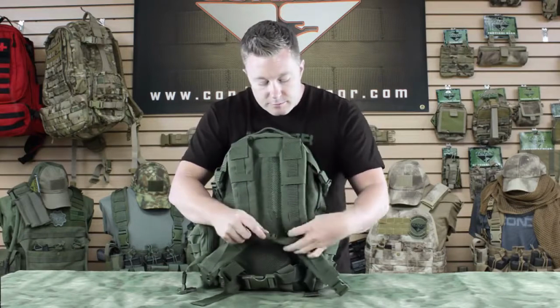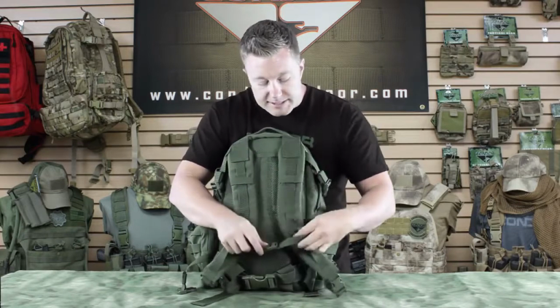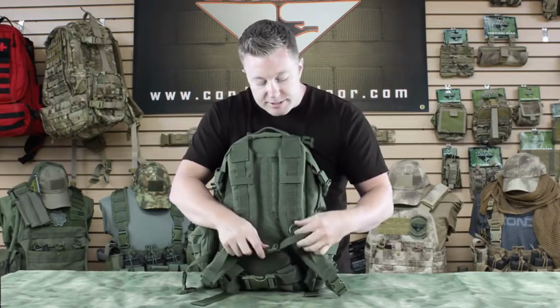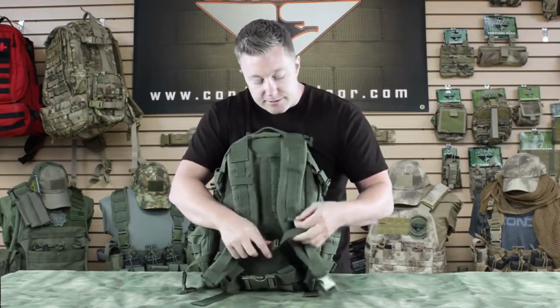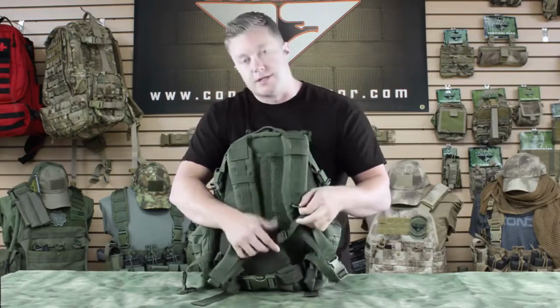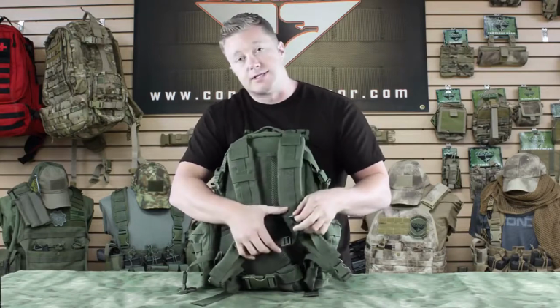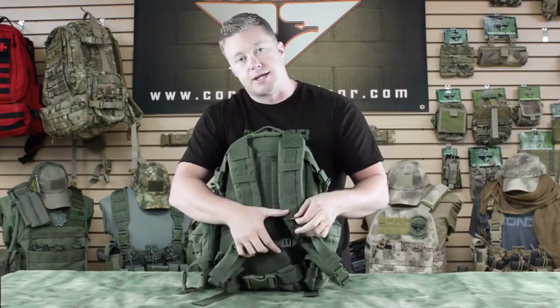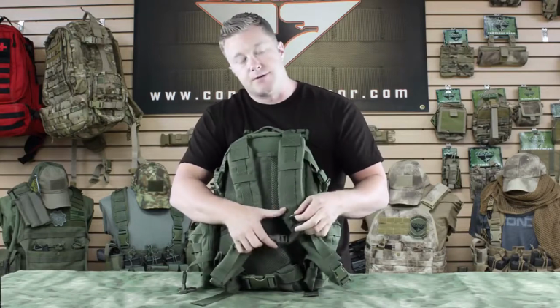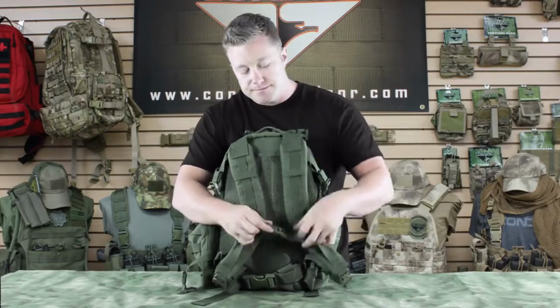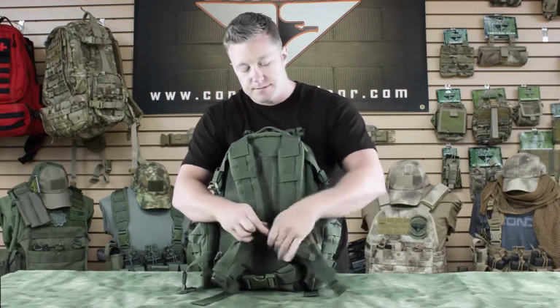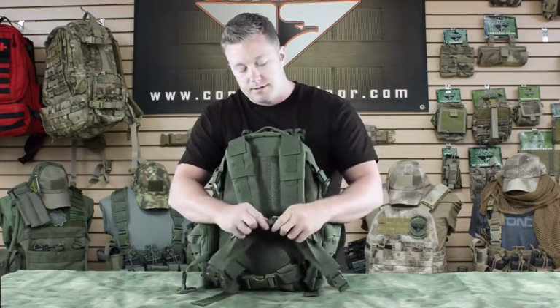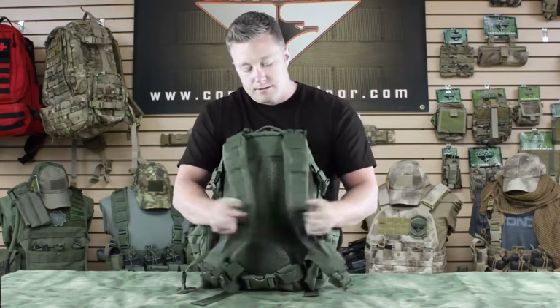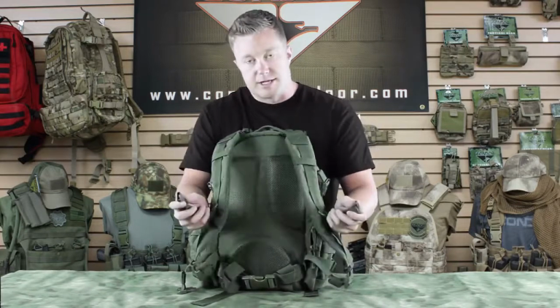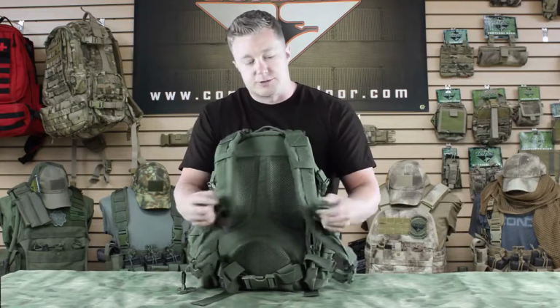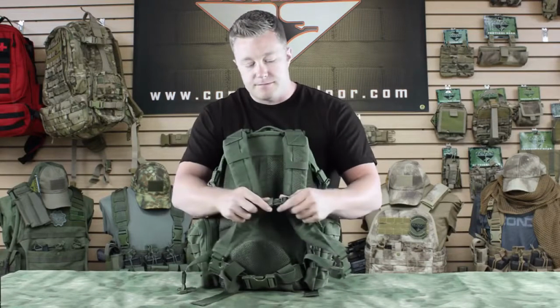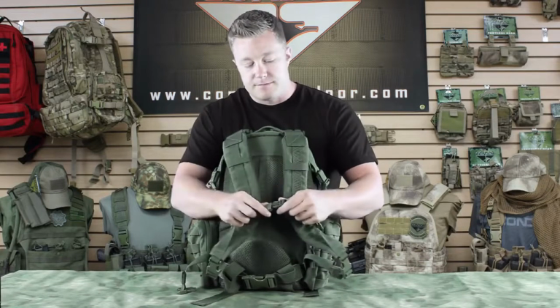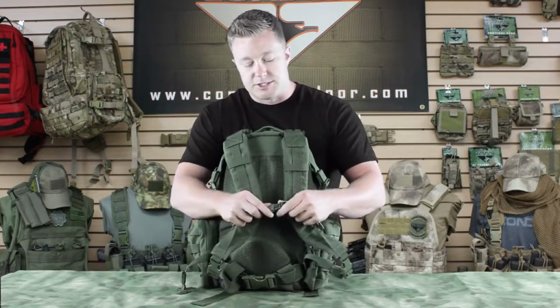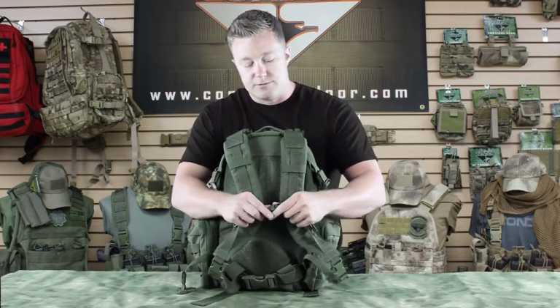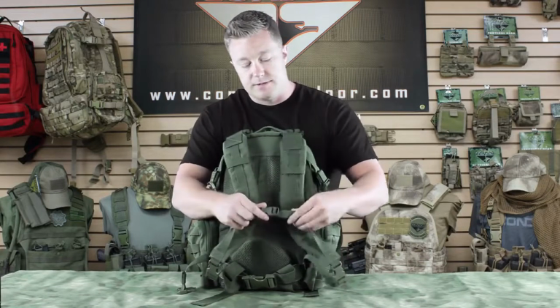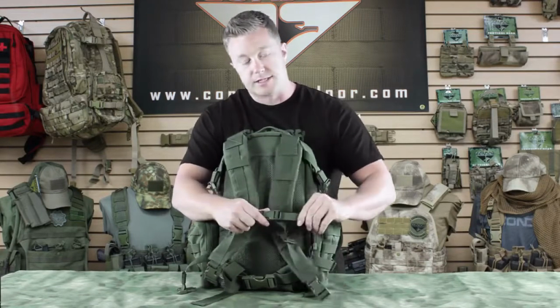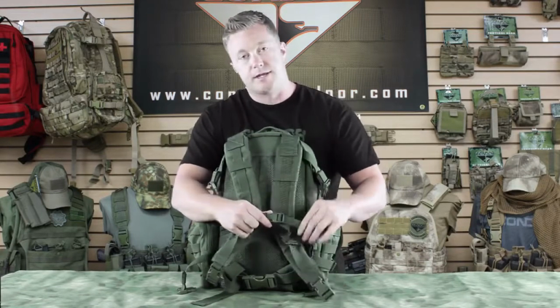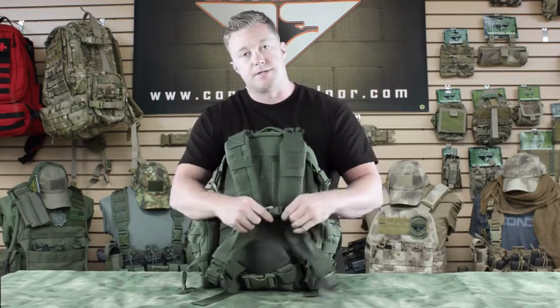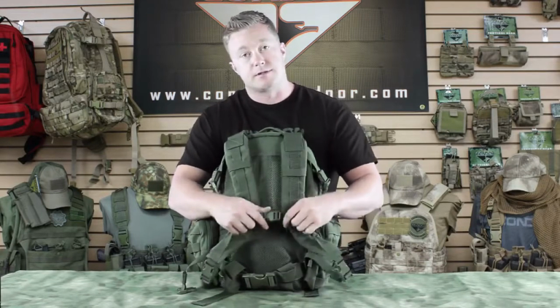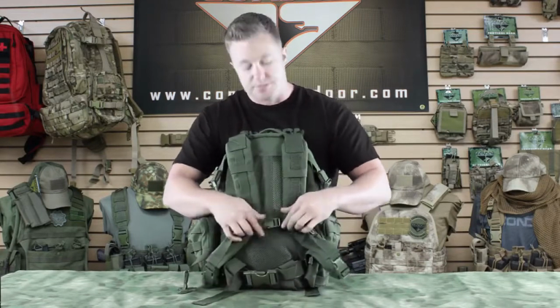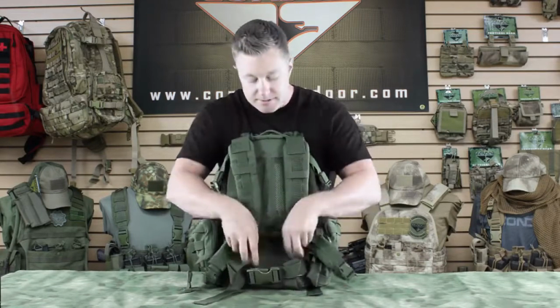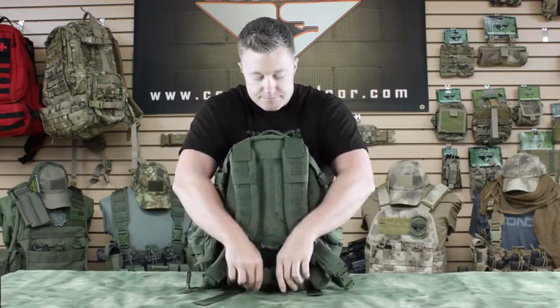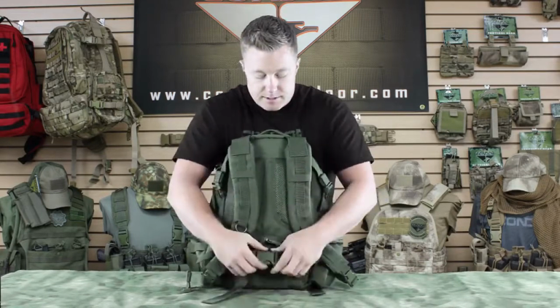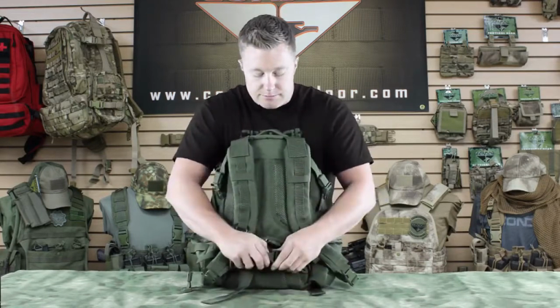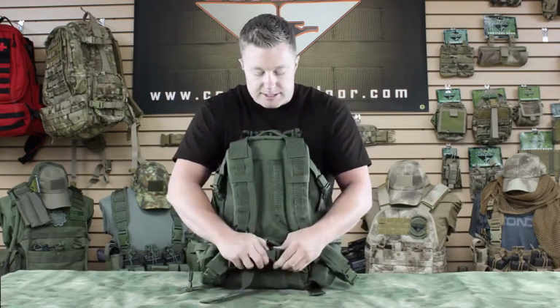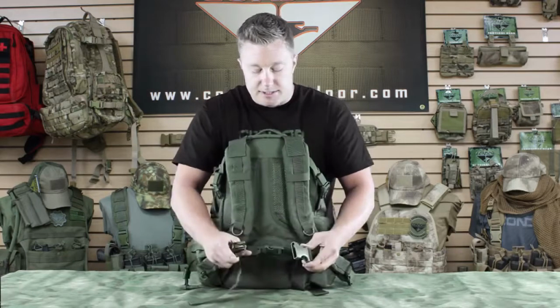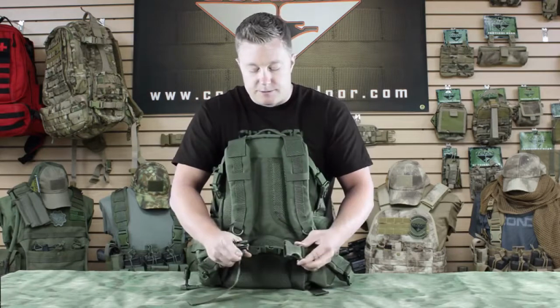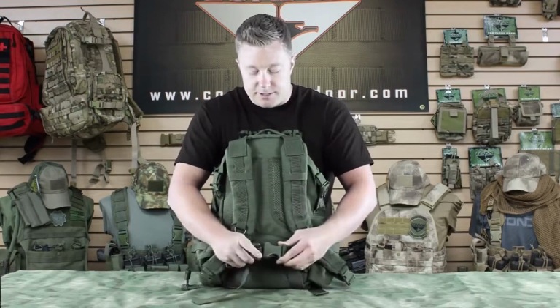We've got D-rings here so you can attach a carabiner. We've got a chest strap that's adjustable with a clip that helps keep it close to your body, and we've got the same thing here with the waist strap.